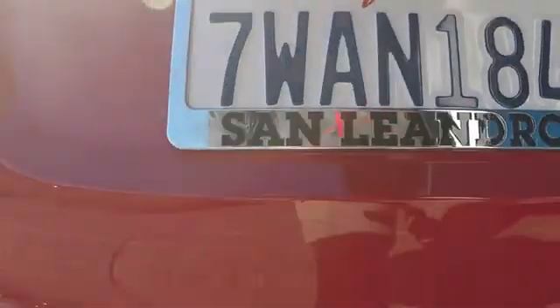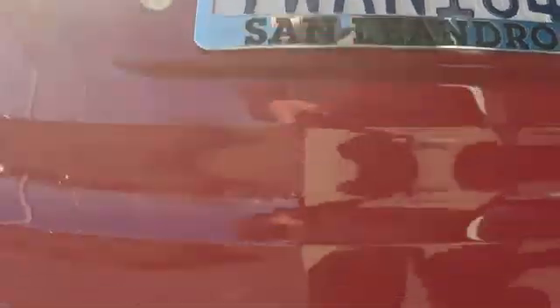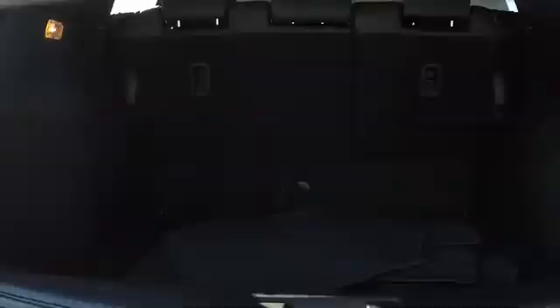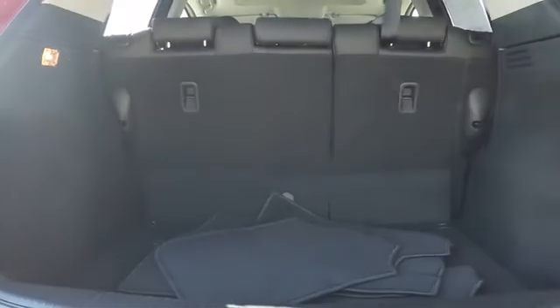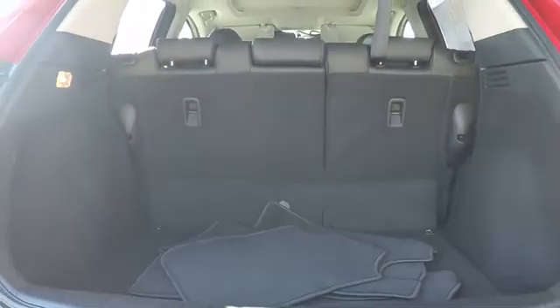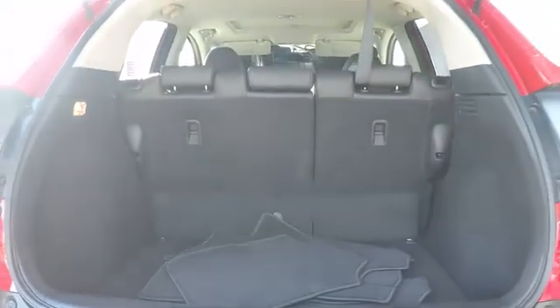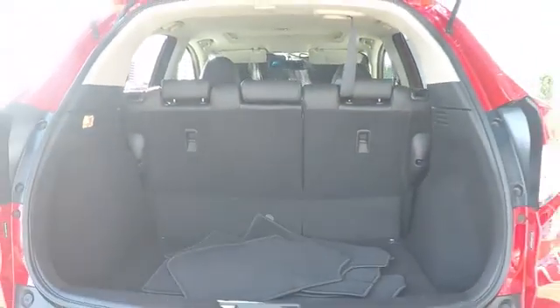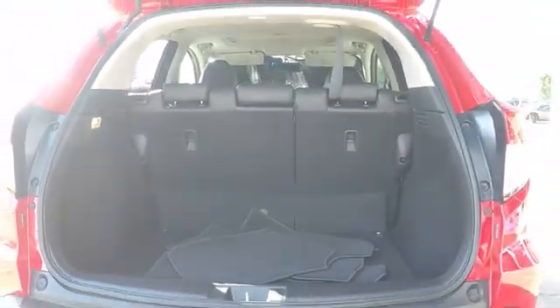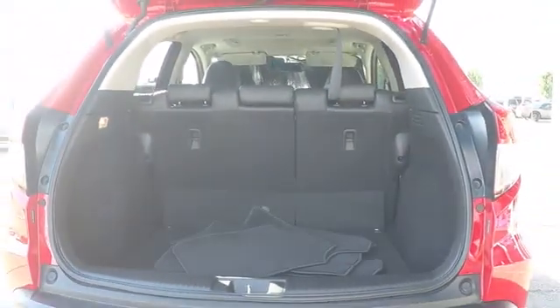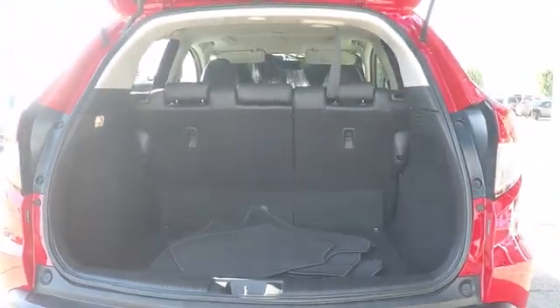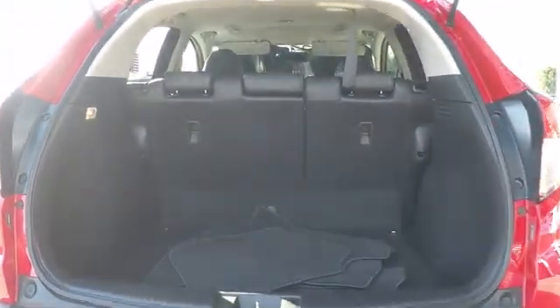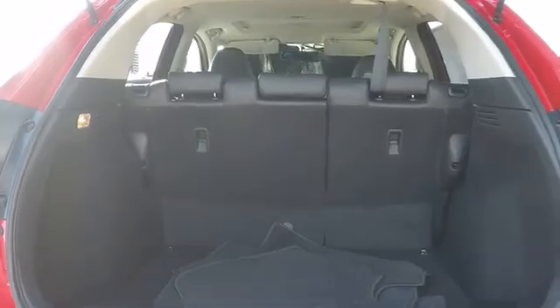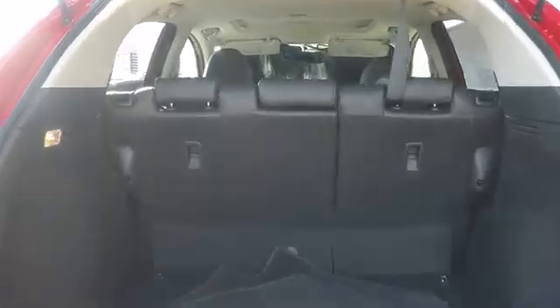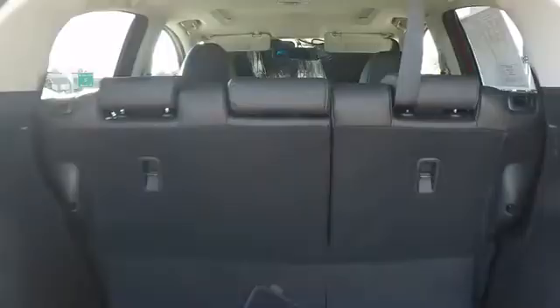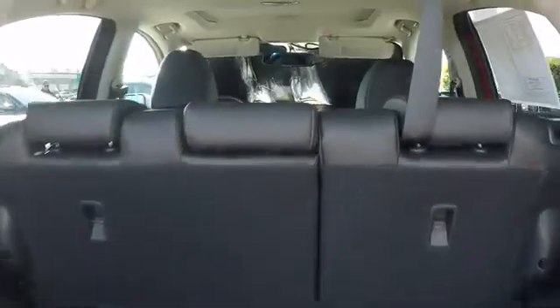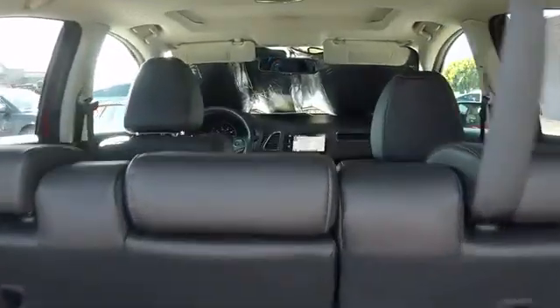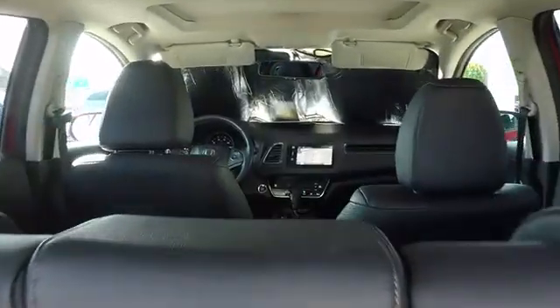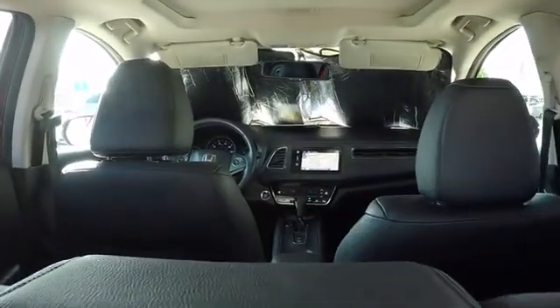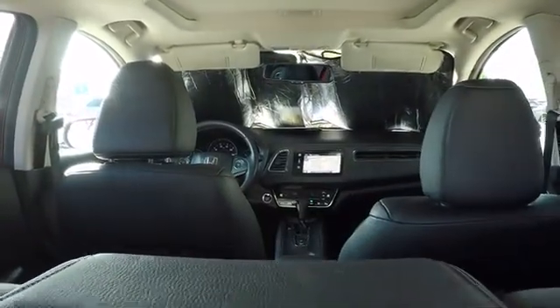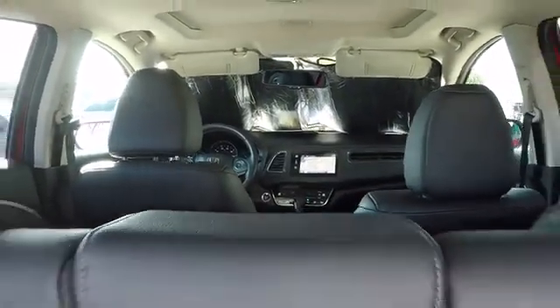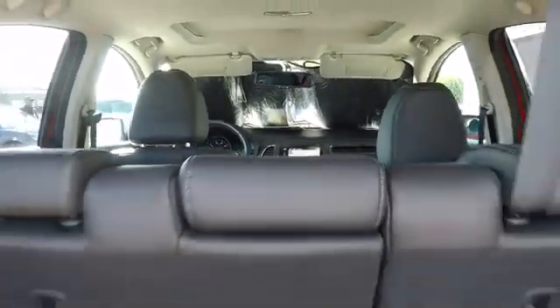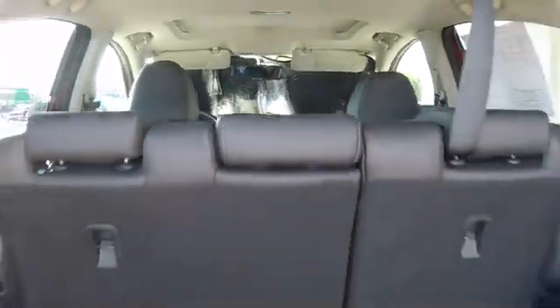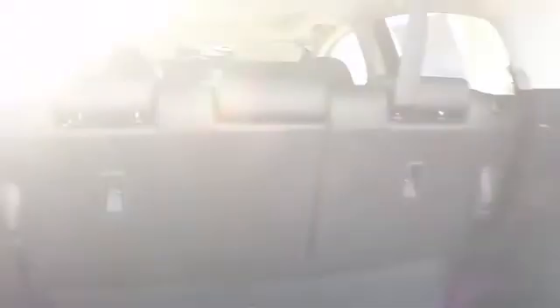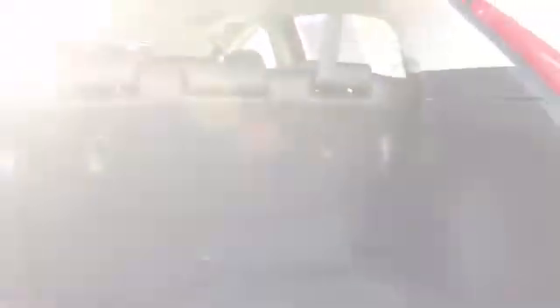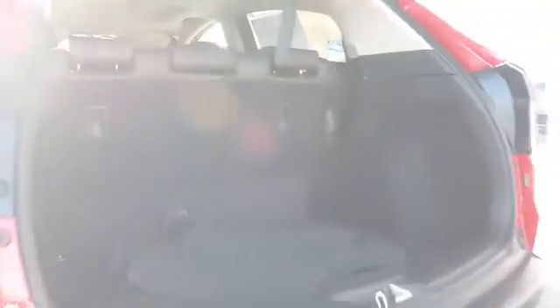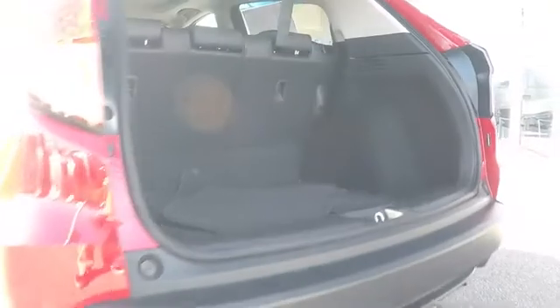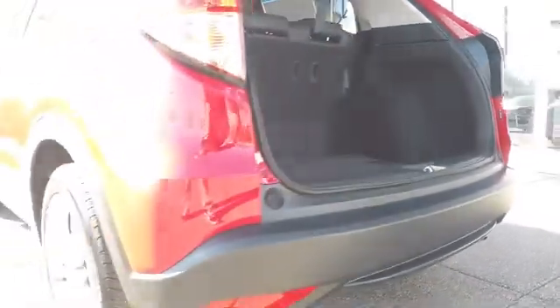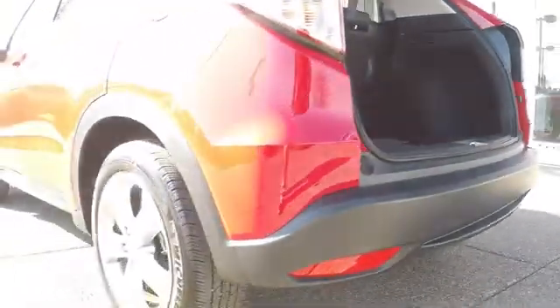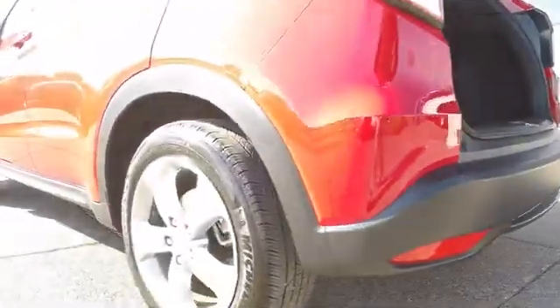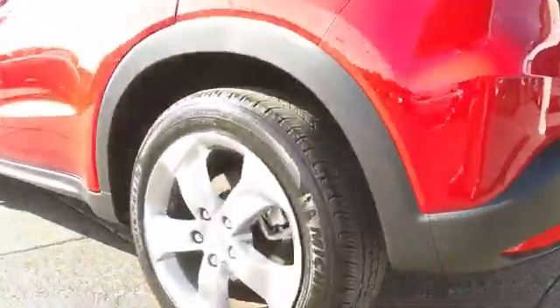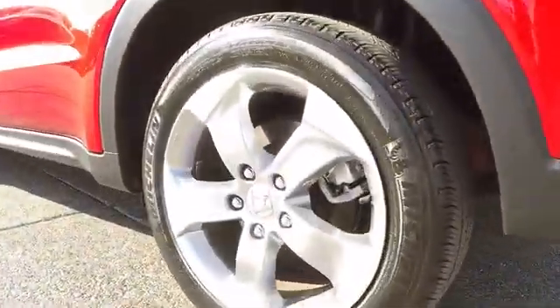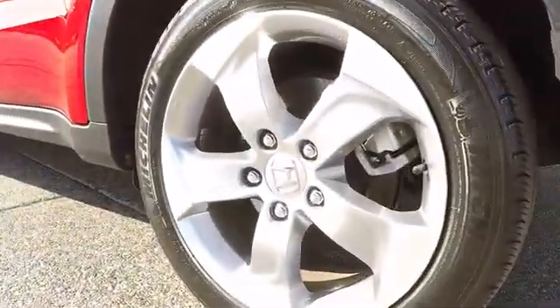Here are some of this vehicle's great options: keyless entry, traction control, navigation system, stability control, anti-lock braking system, steering wheel audio controls, backup camera, Bluetooth.